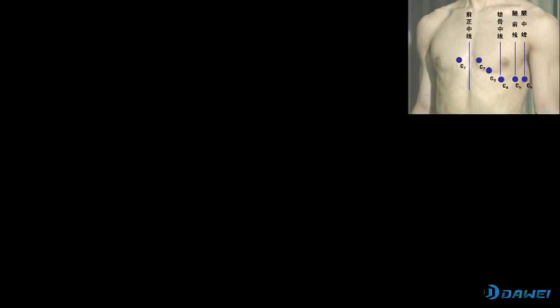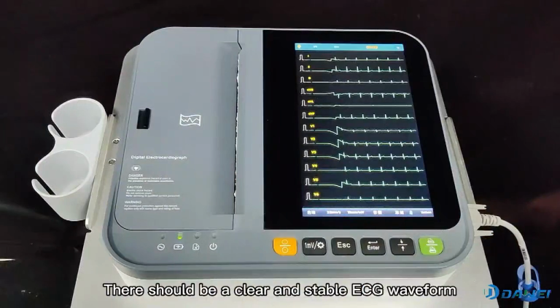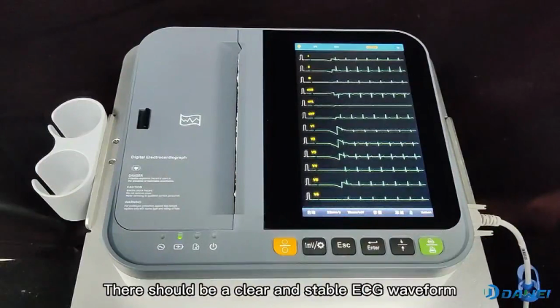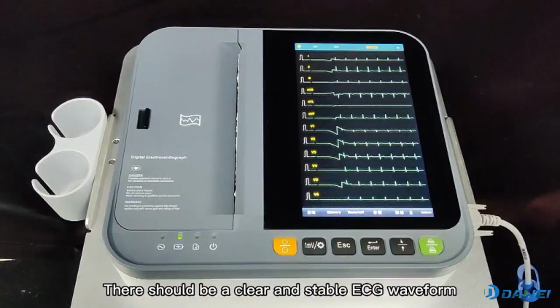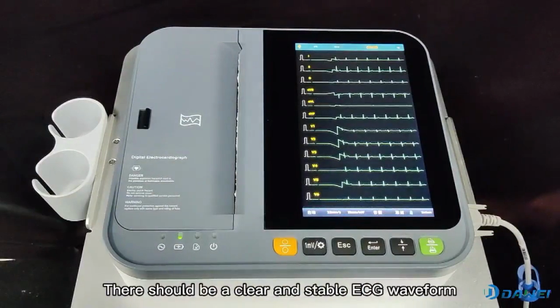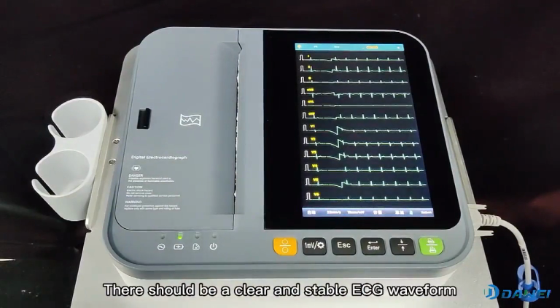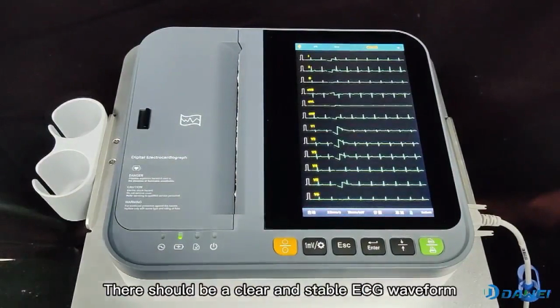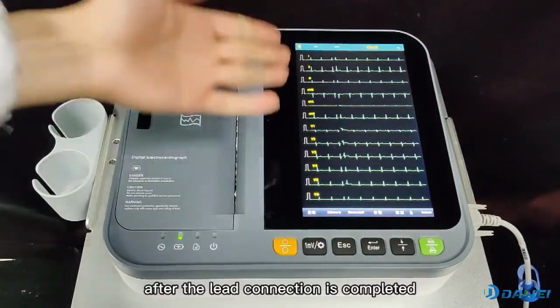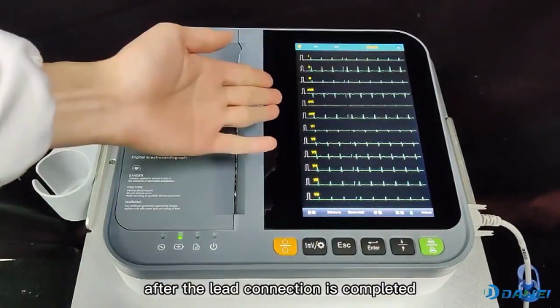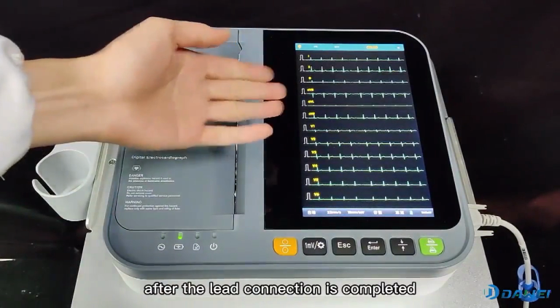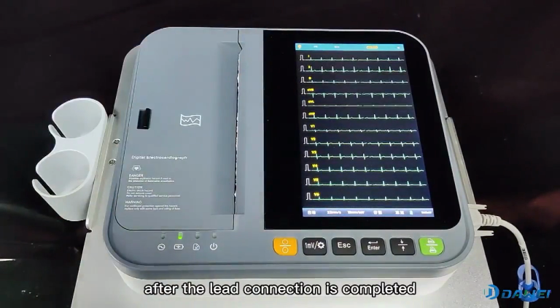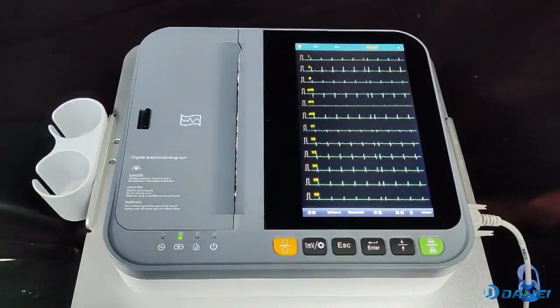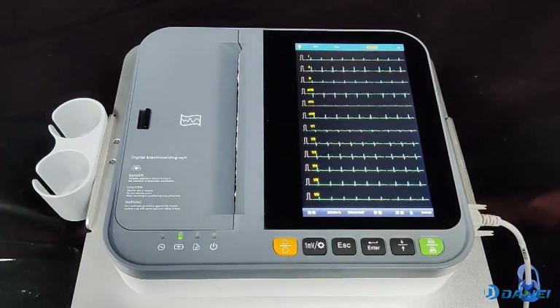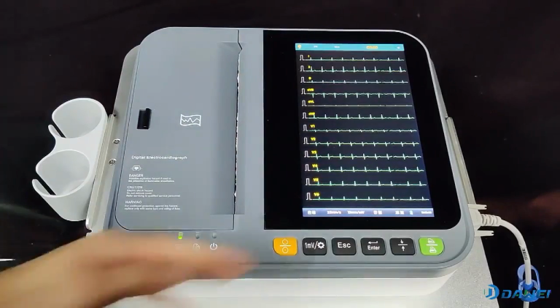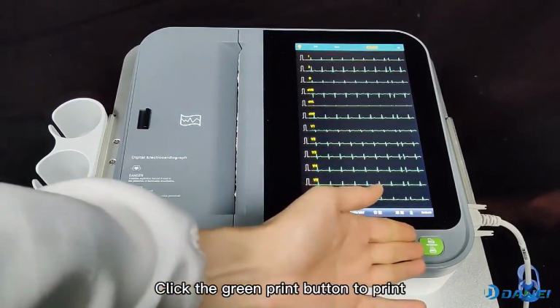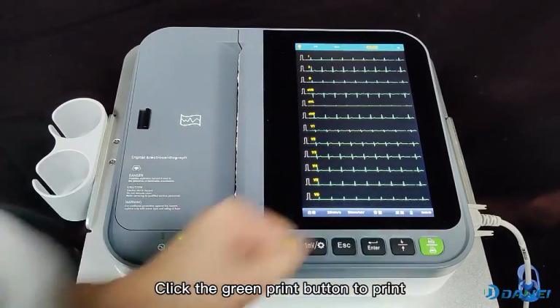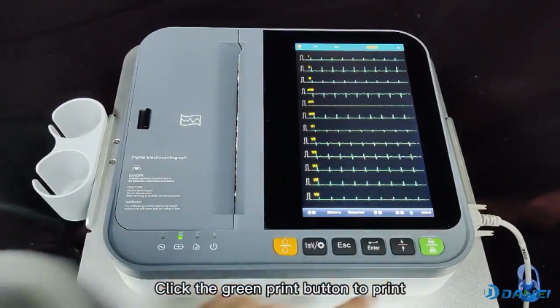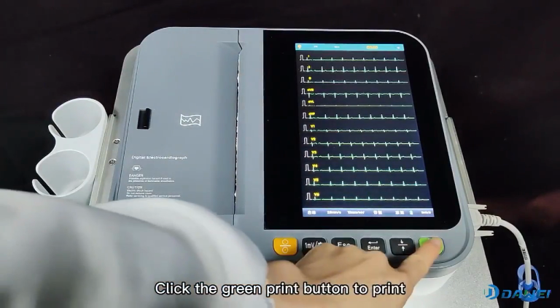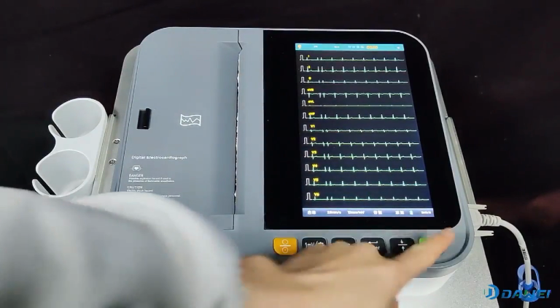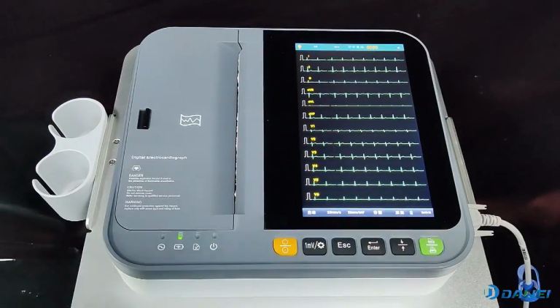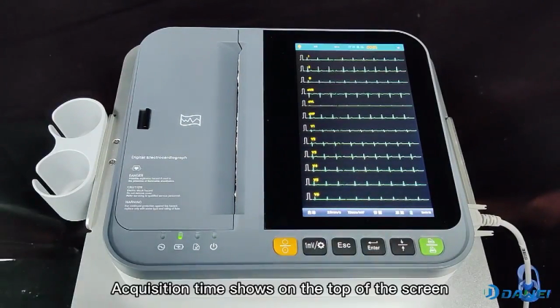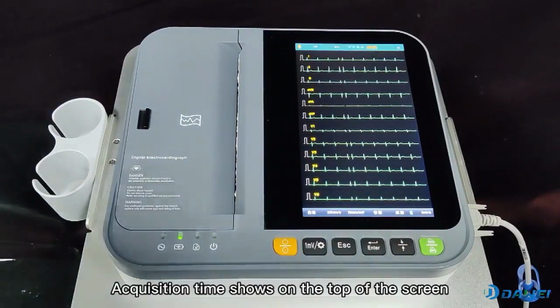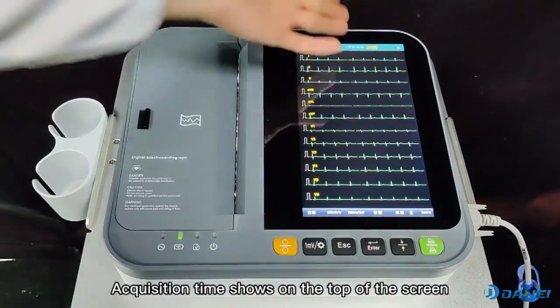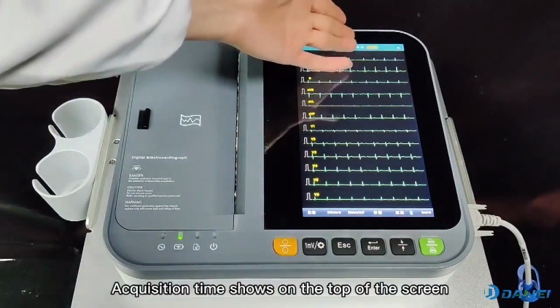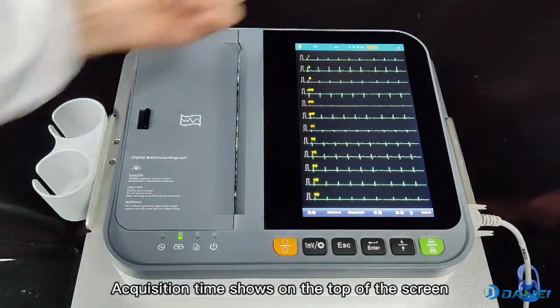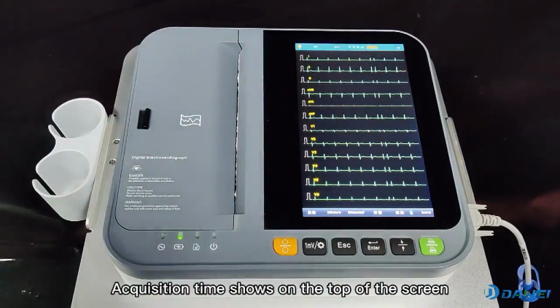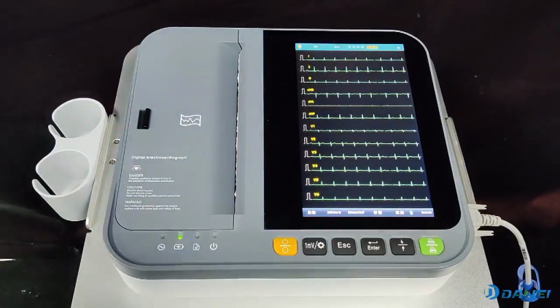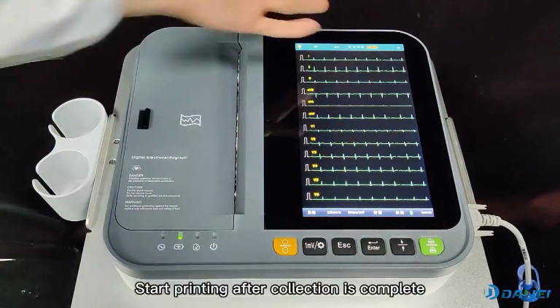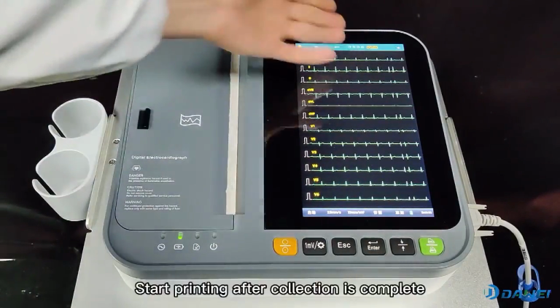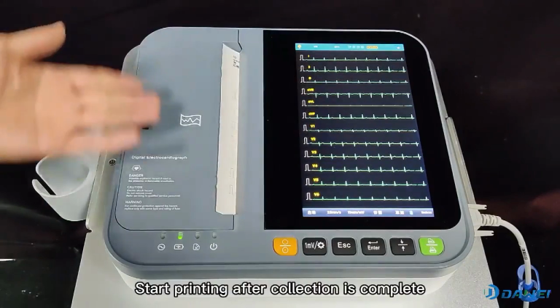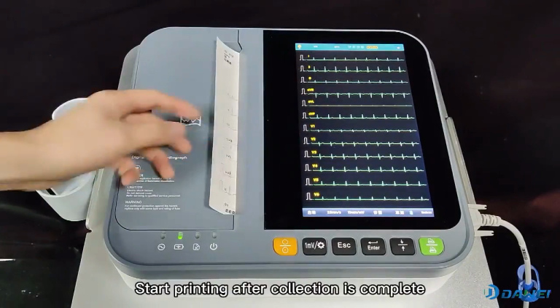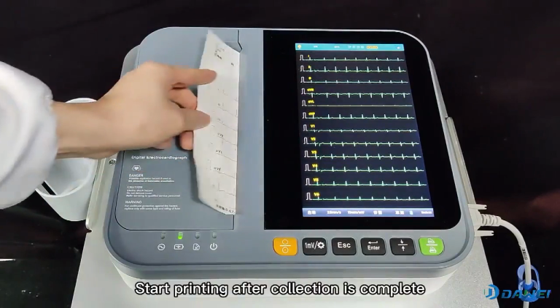There should be a clear and stable ECG waveform after the lead connection is completed. Click the green print button to print. Acquisition time is shown at the top of the screen. Start printing after connection is complete.